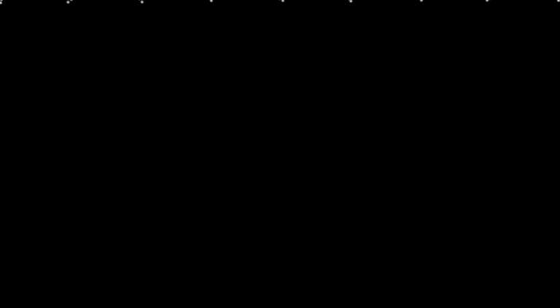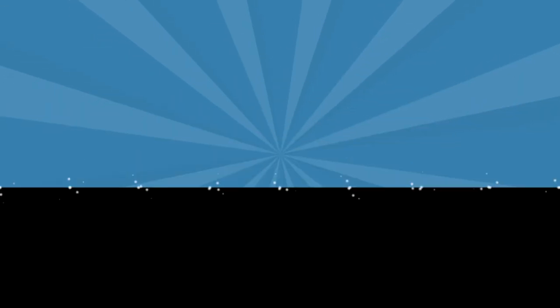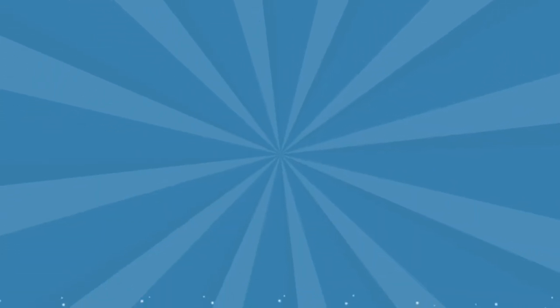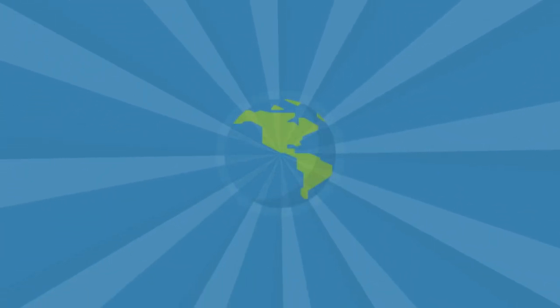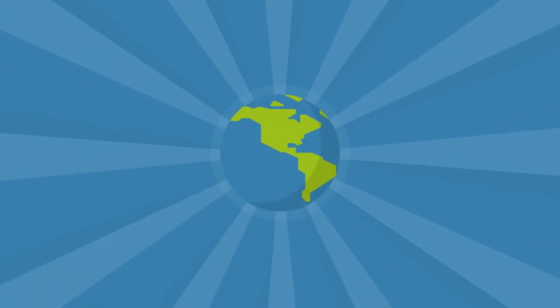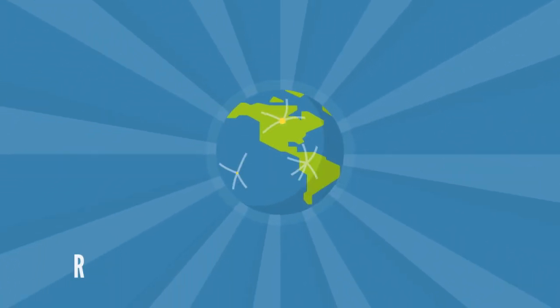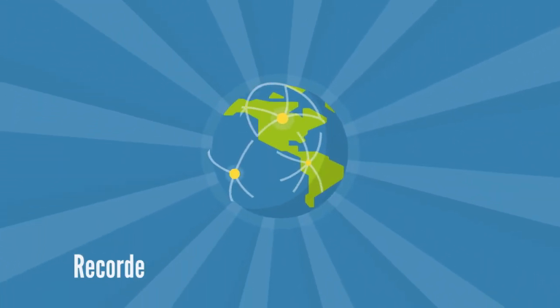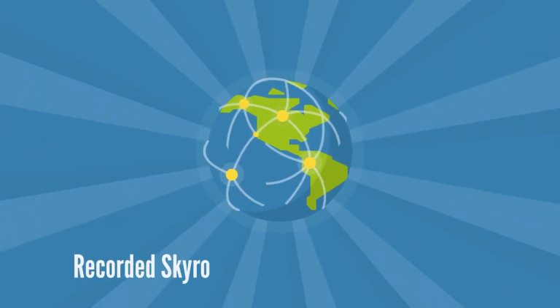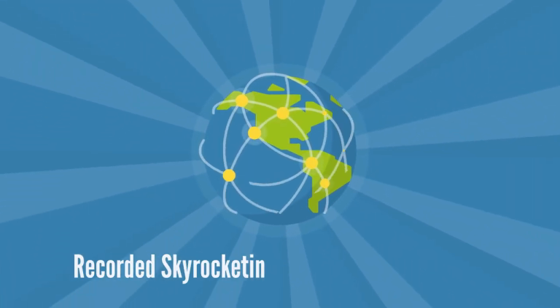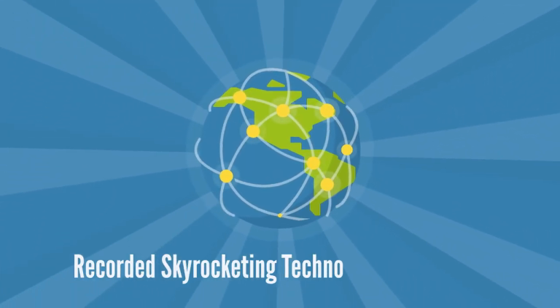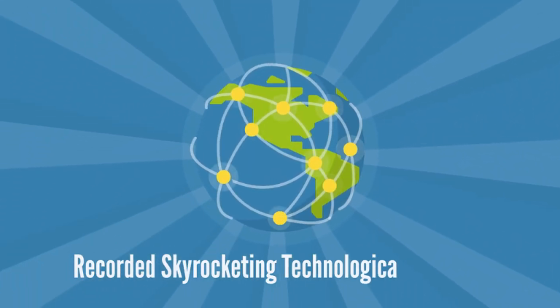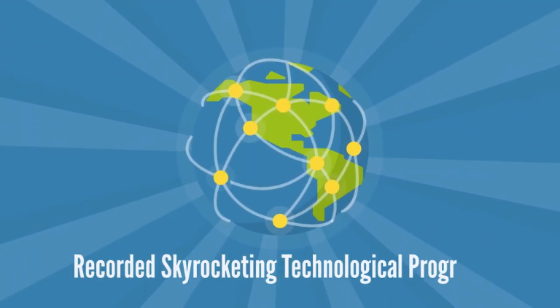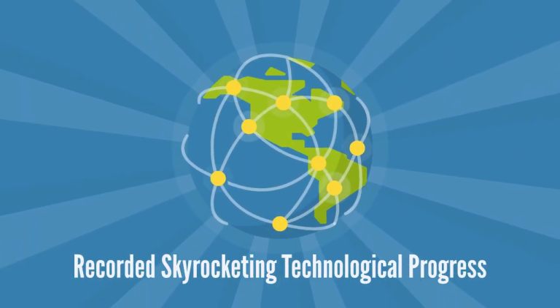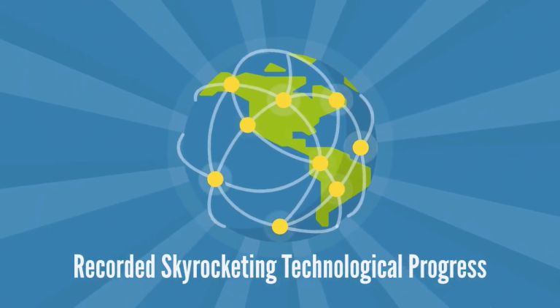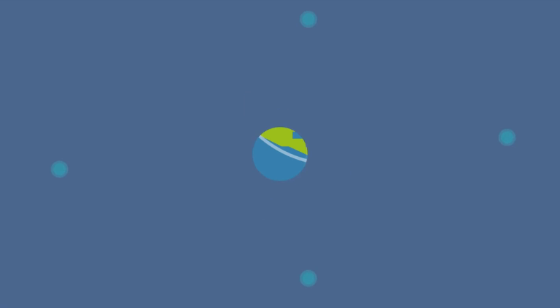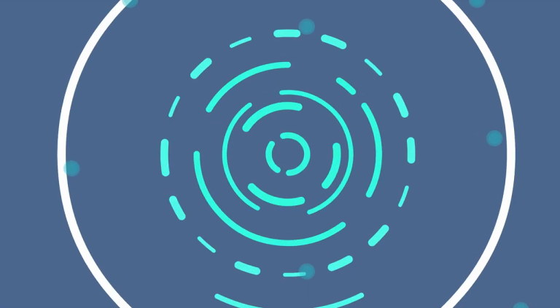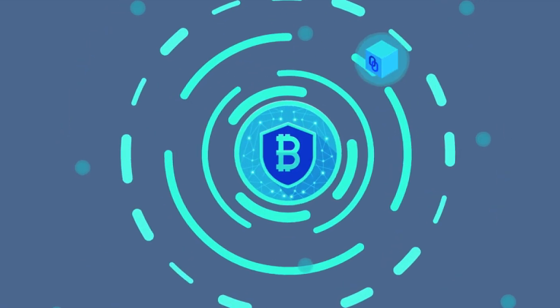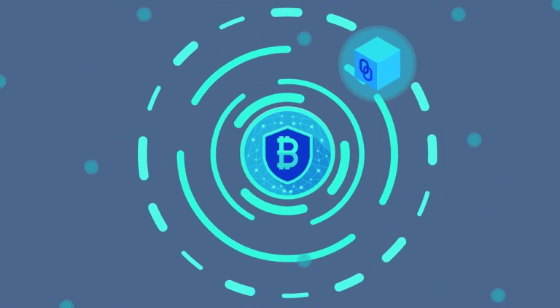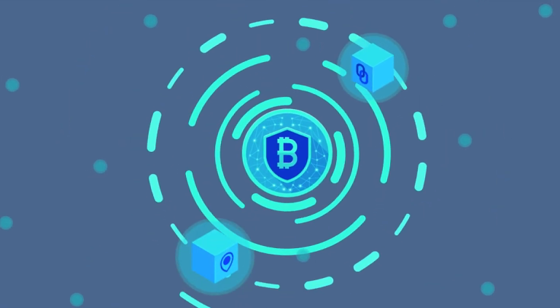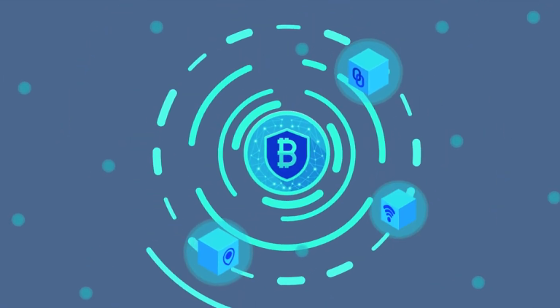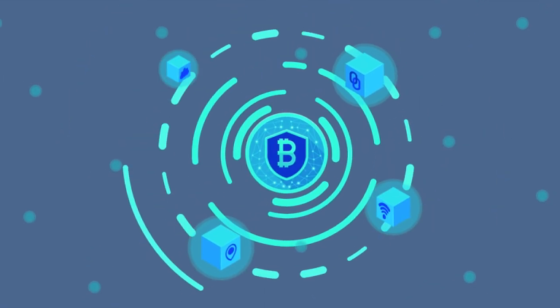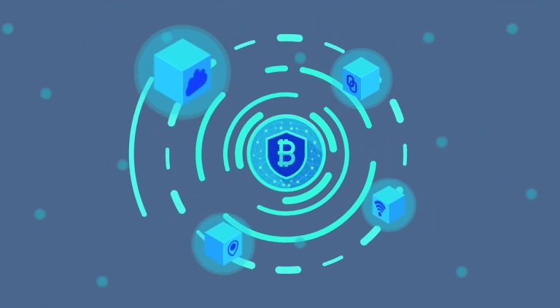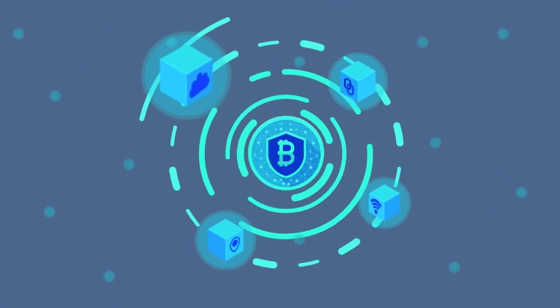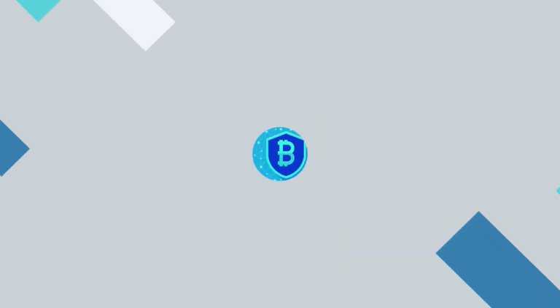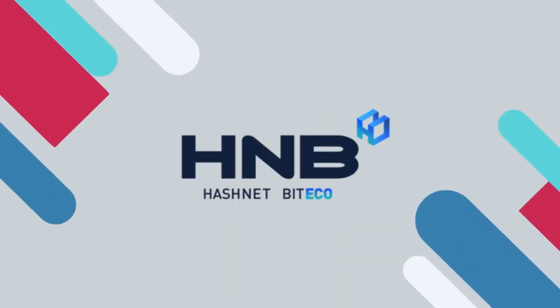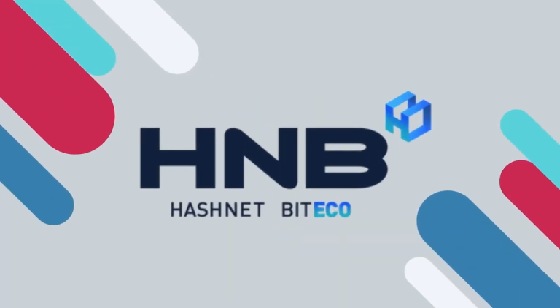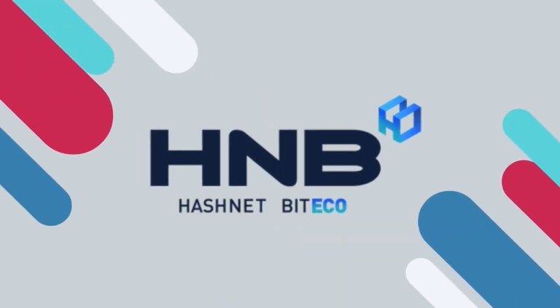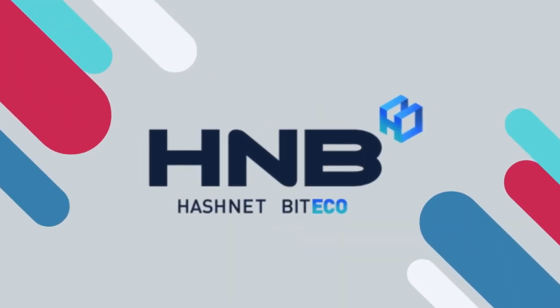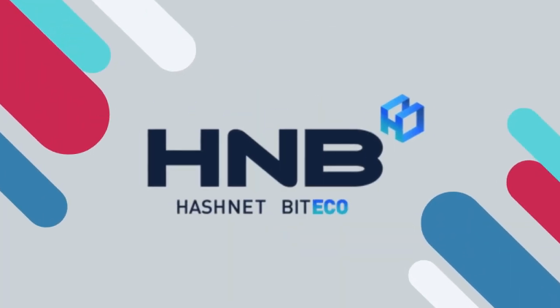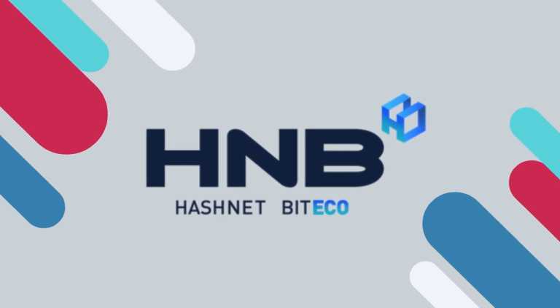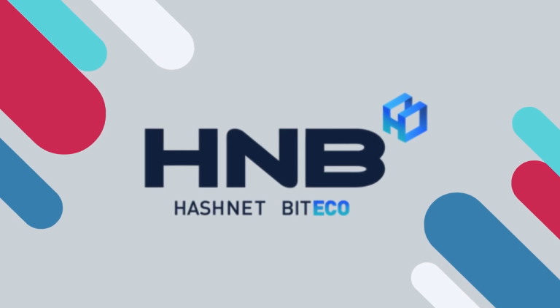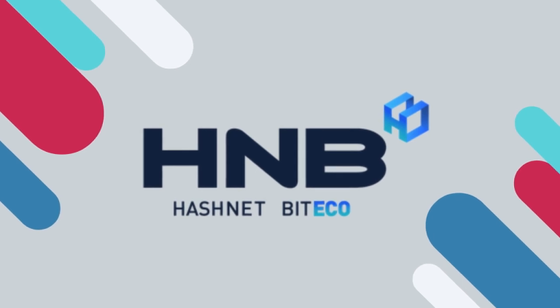Over the years, the crypto world has recorded skyrocketing technological progress. Well, the revolutionary cryptocurrency is here. Introducing Hashnet BitEco, HNB.